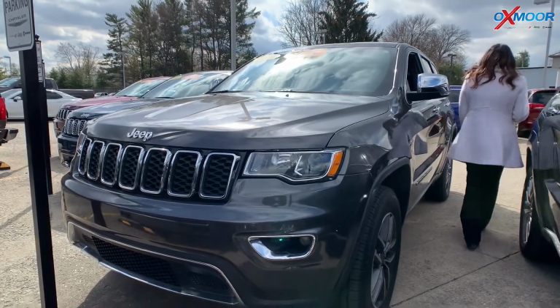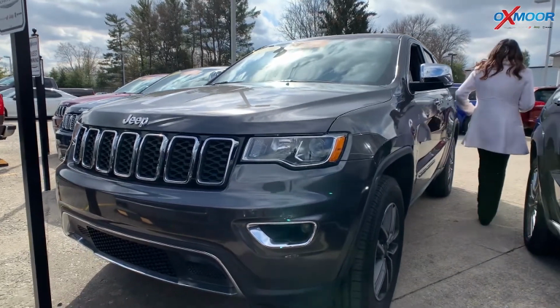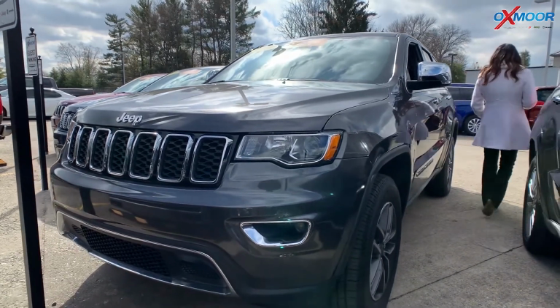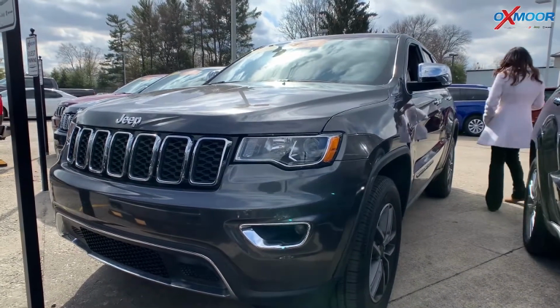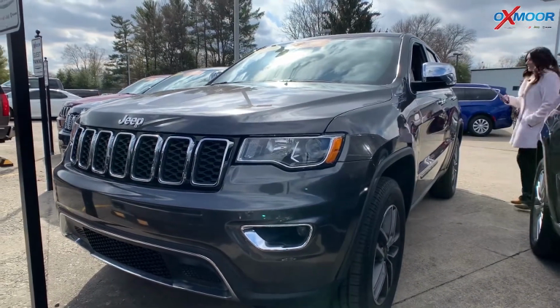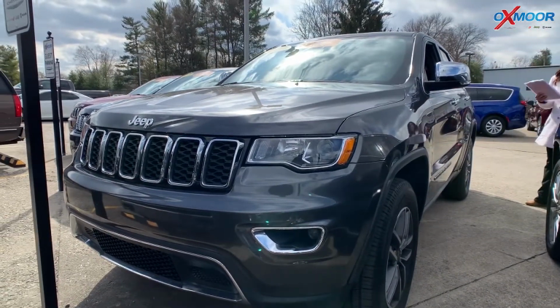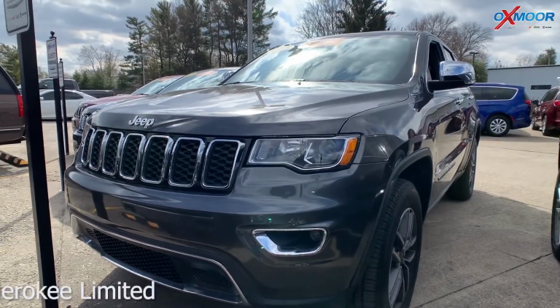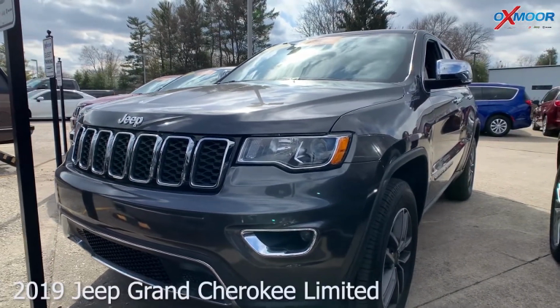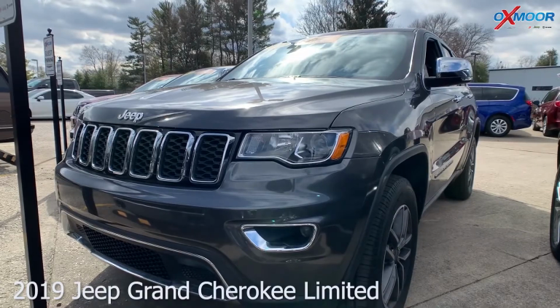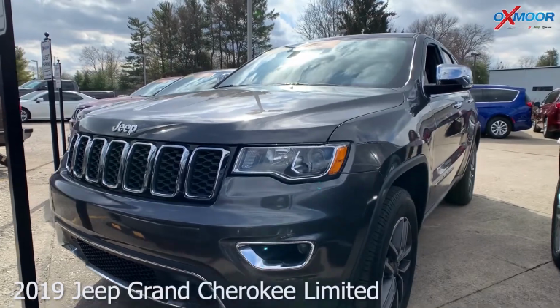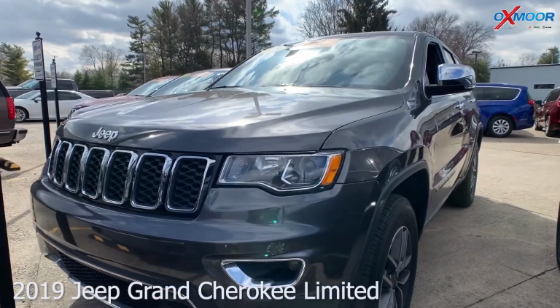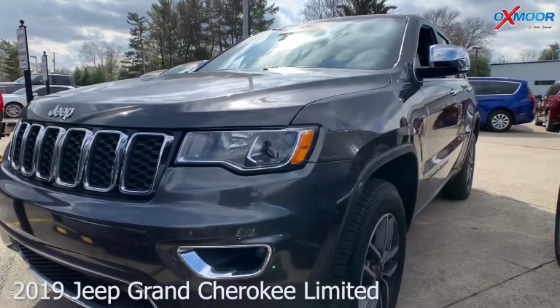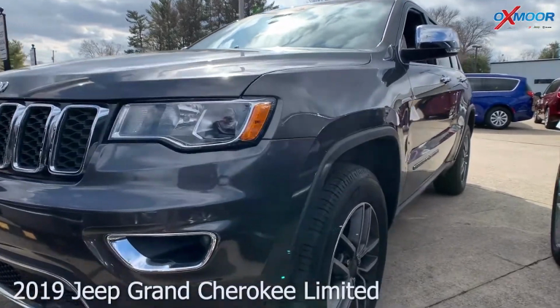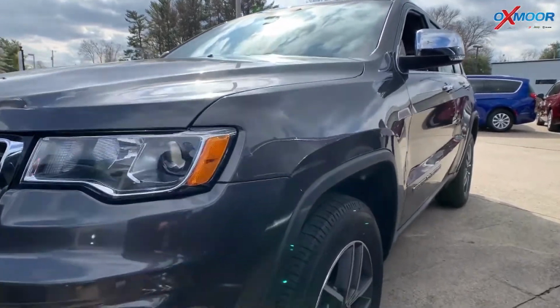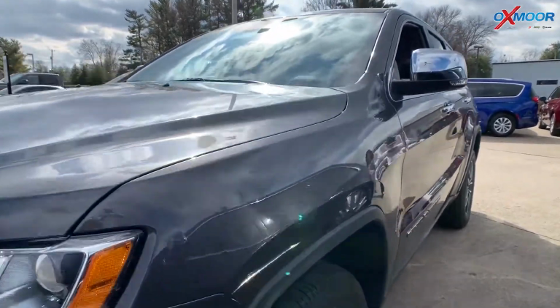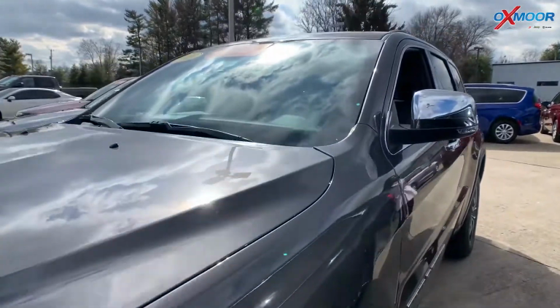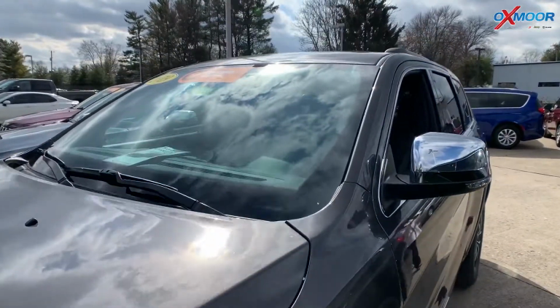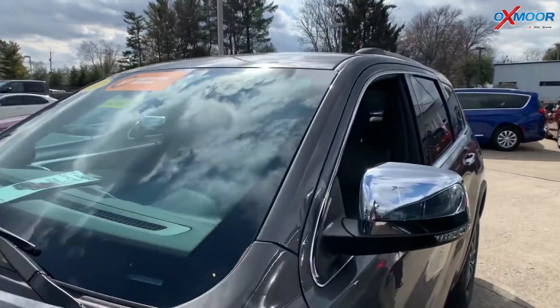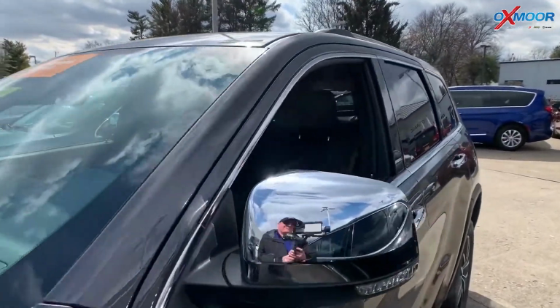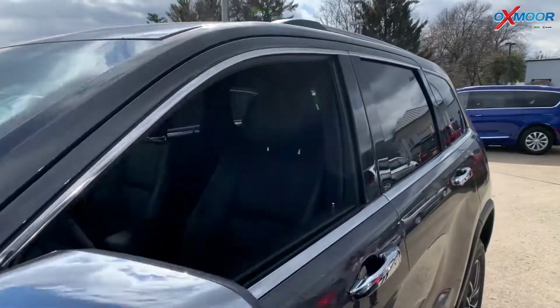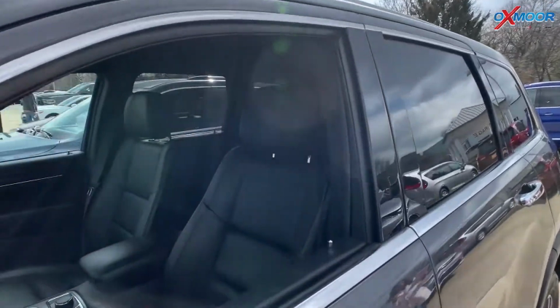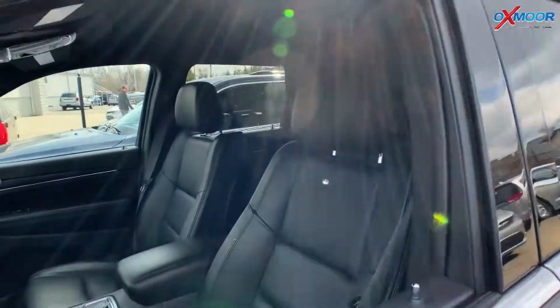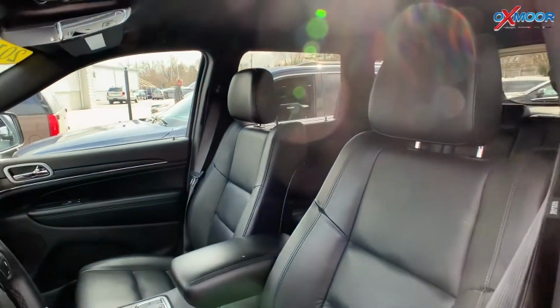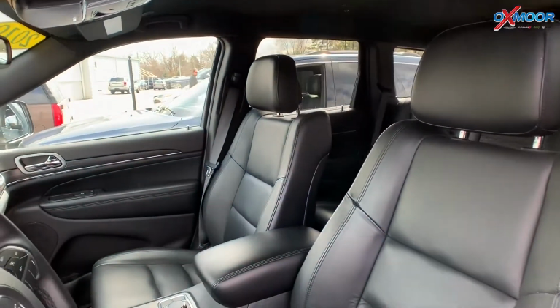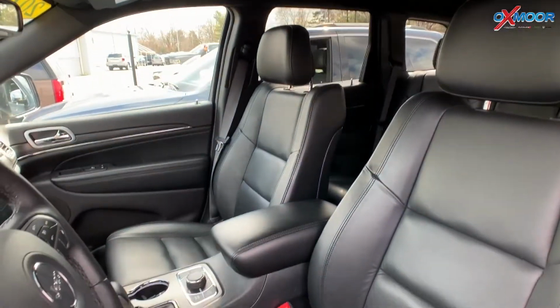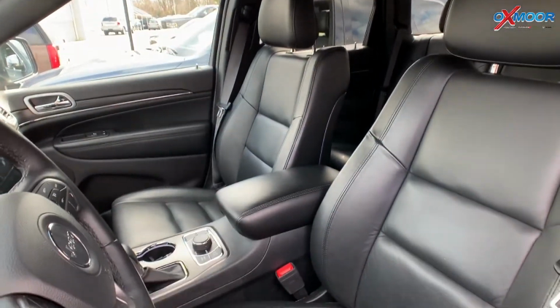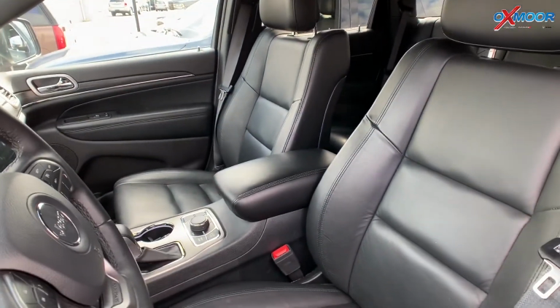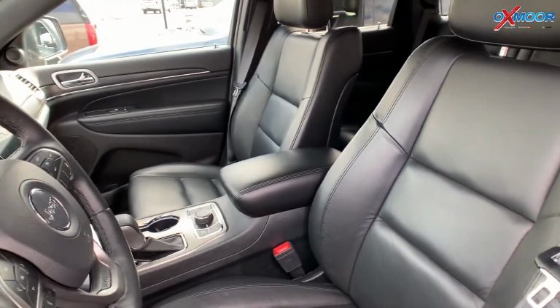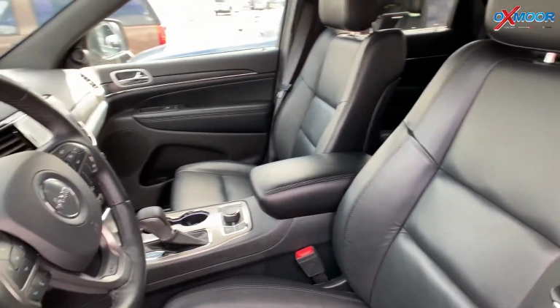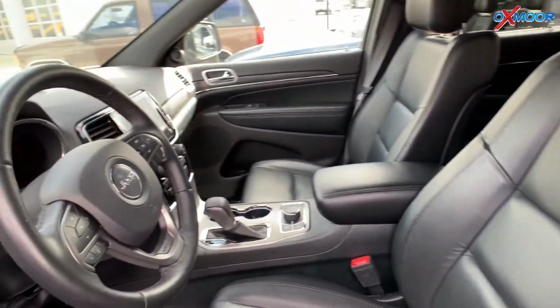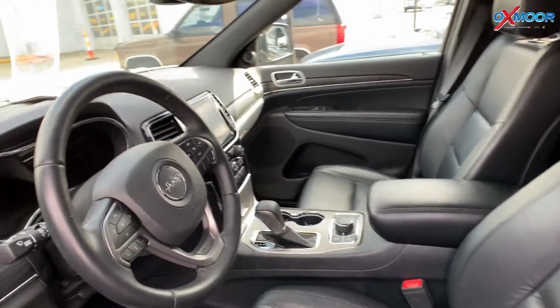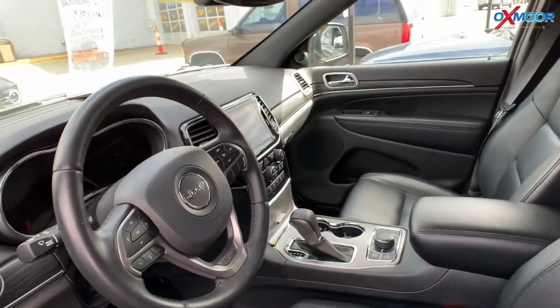It is a certified pre-owned 2019 Jeep Grand Cherokee Limited. It is a four-wheel drive. The exterior color you're seeing is a granite crystal metallic. Now the vehicle has navigation, blind spot monitoring, and parking sensors.